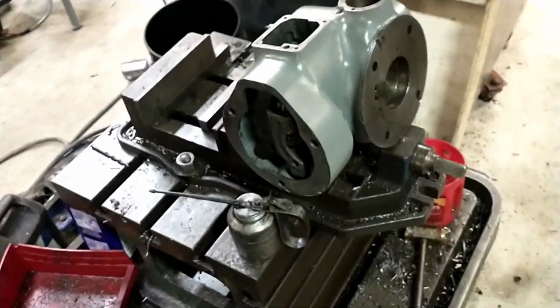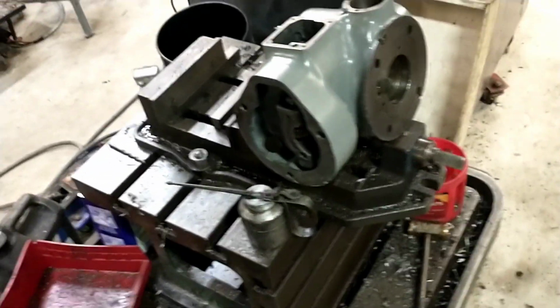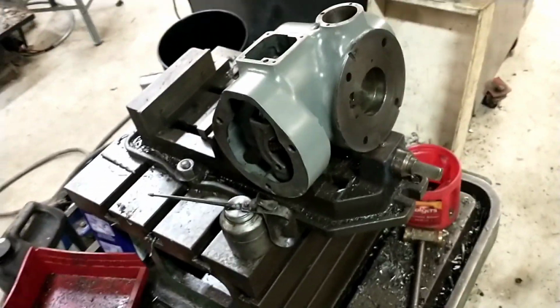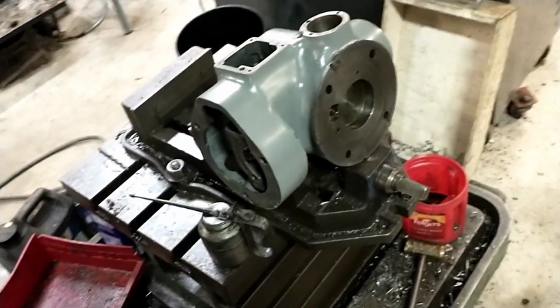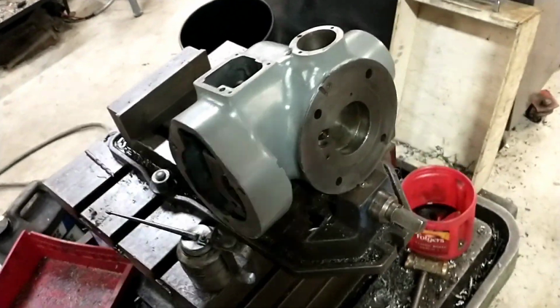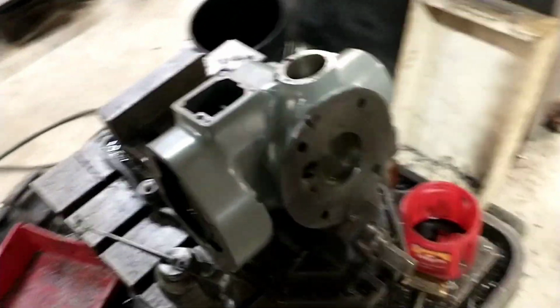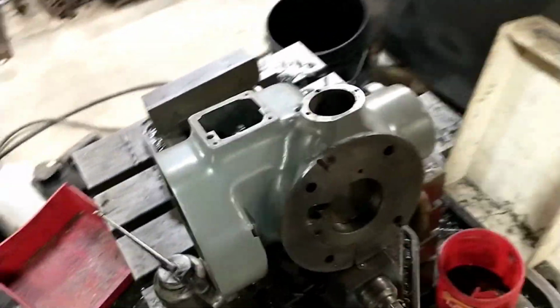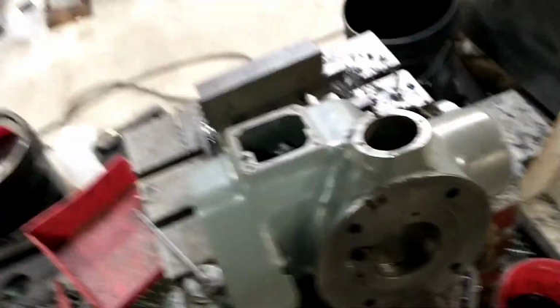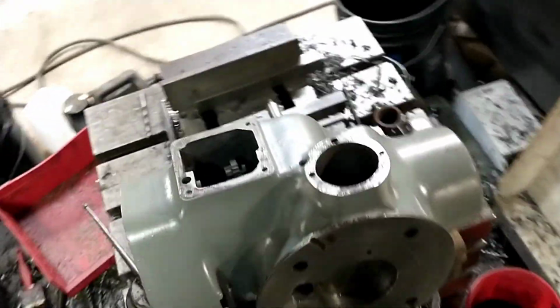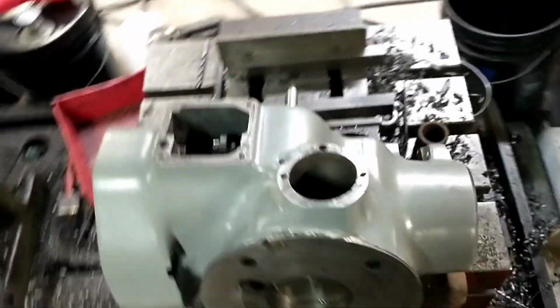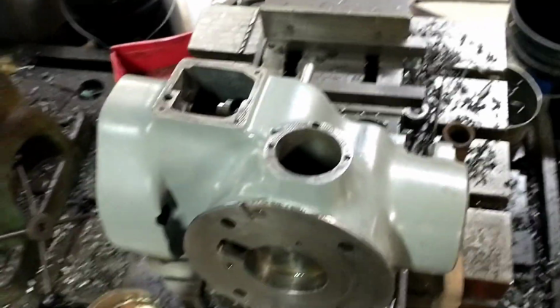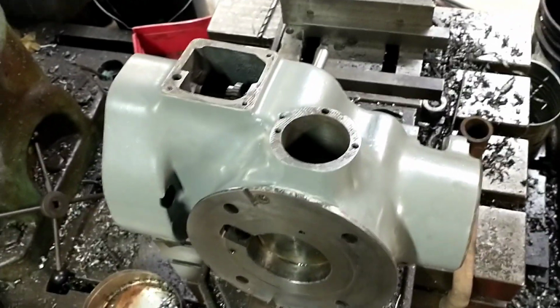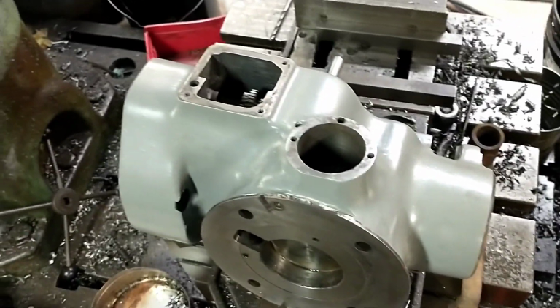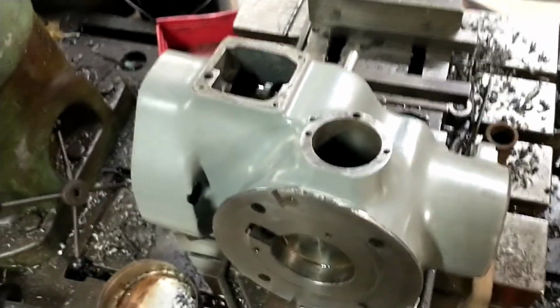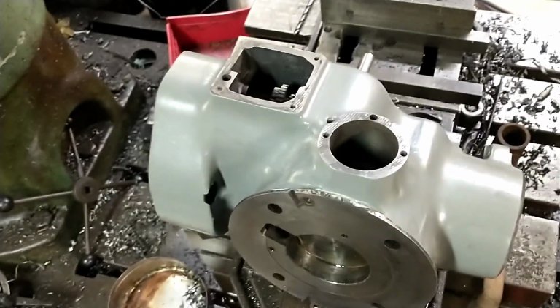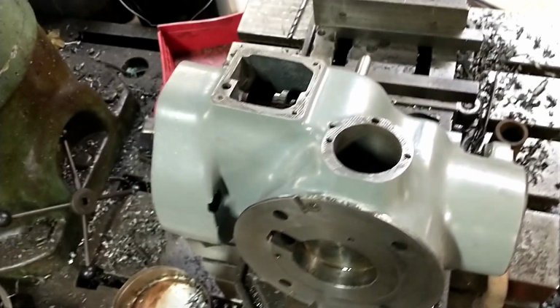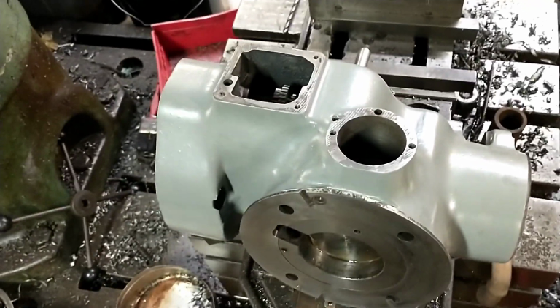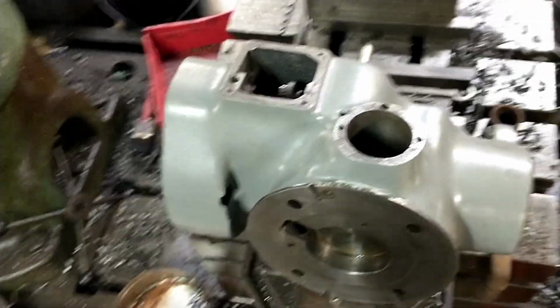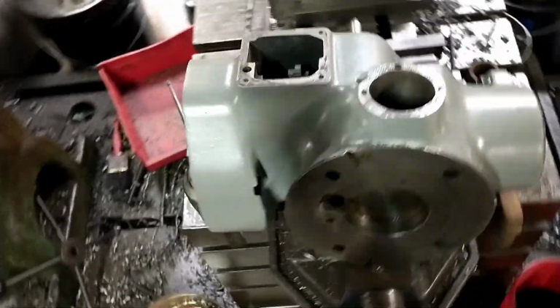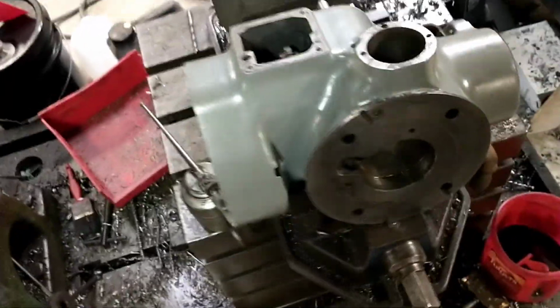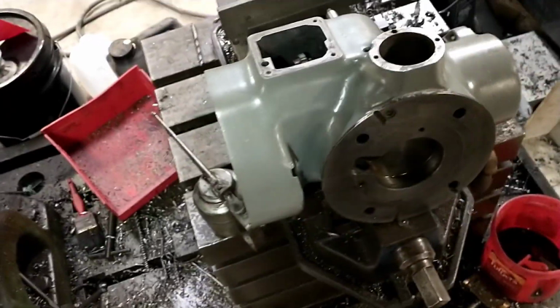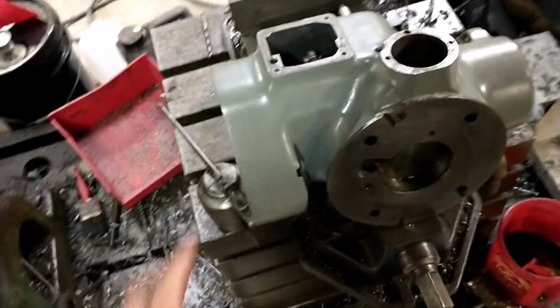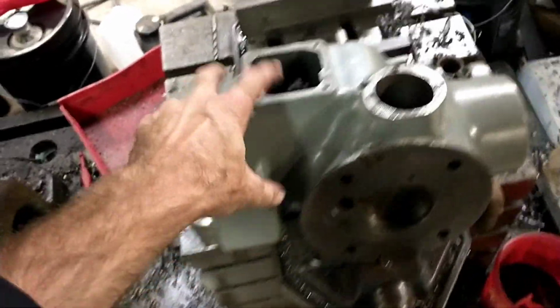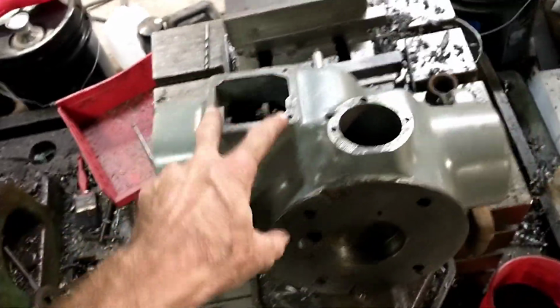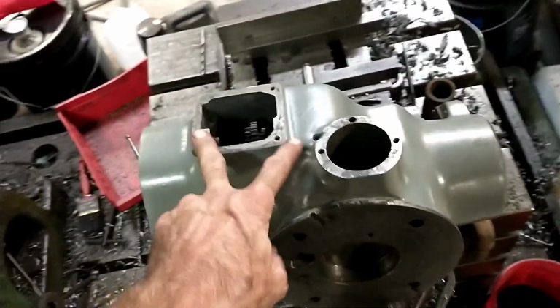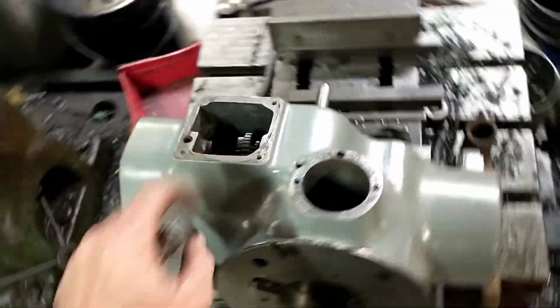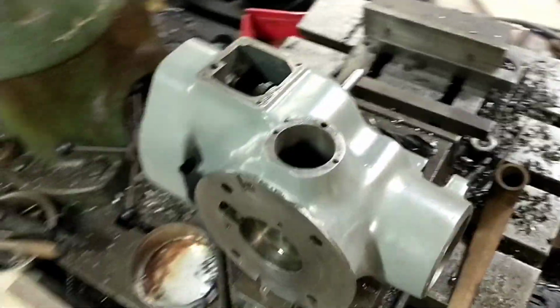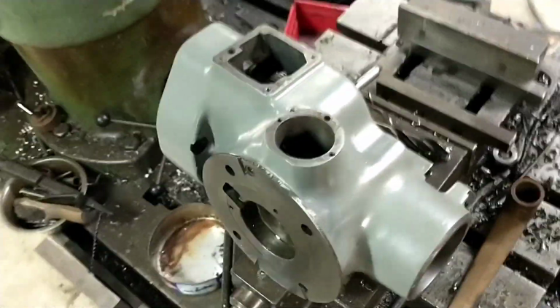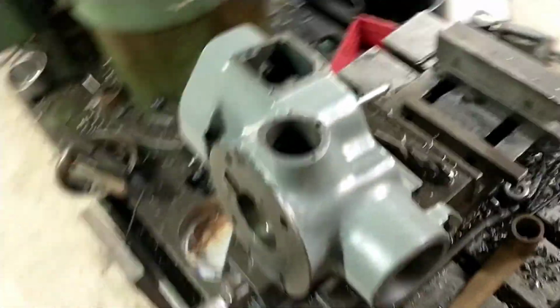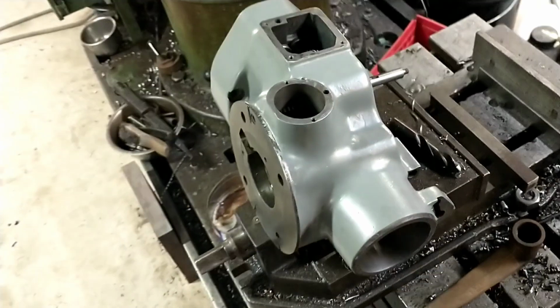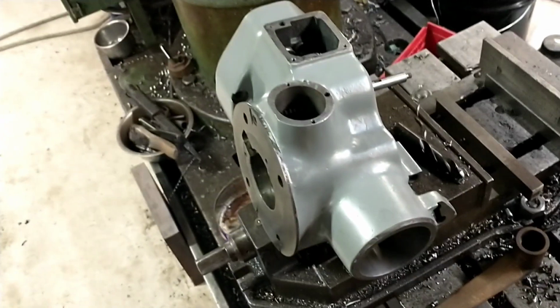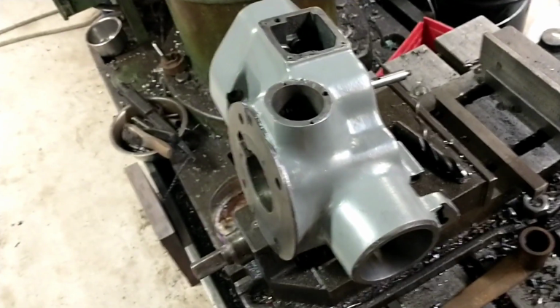Howdy everybody. So we got ourselves another little project here we gotta do. This is another extraction. This is the lower housing for a Bridgeport series one two horse.